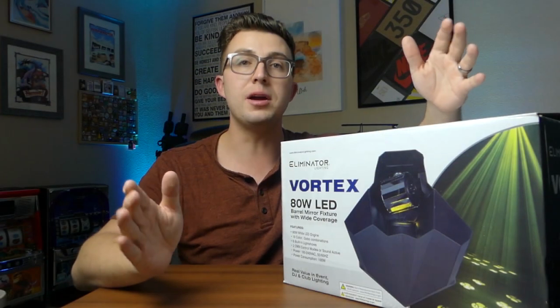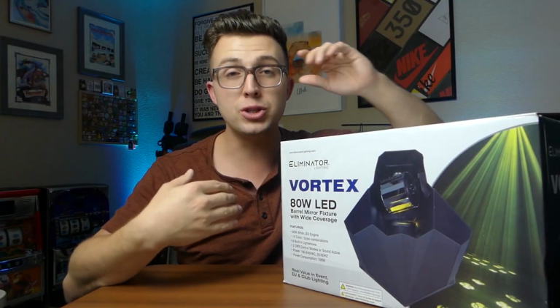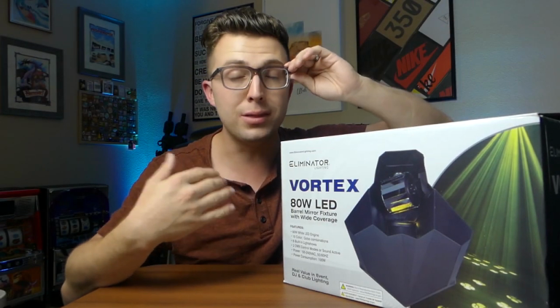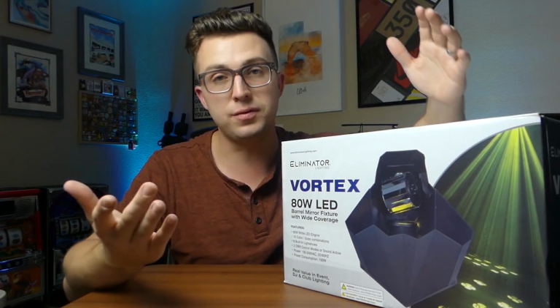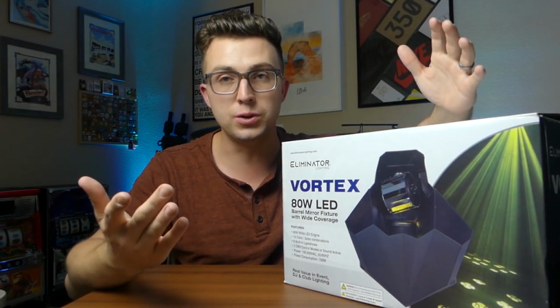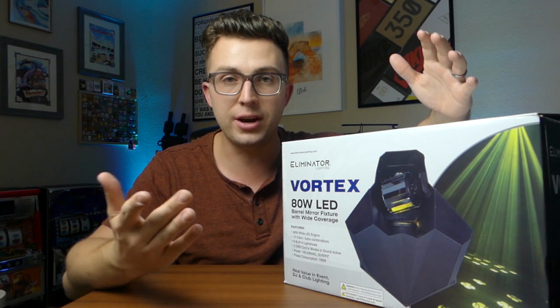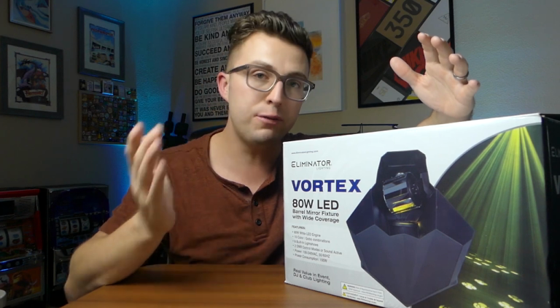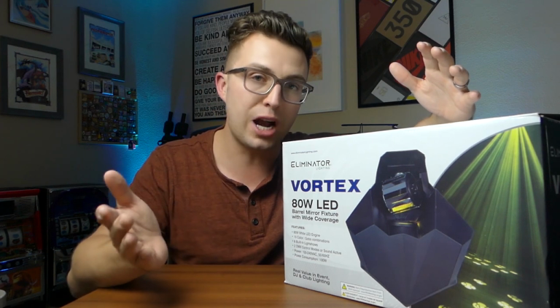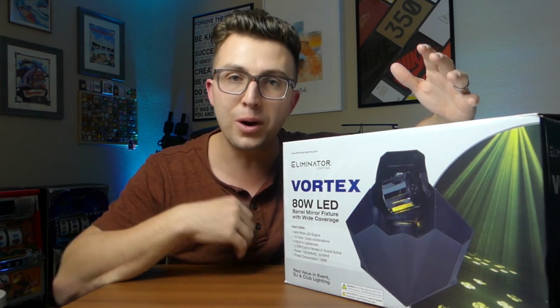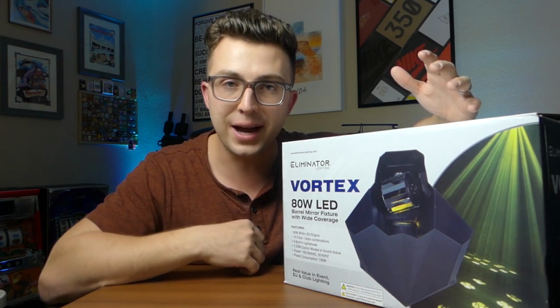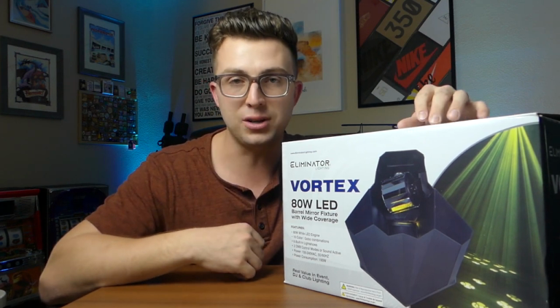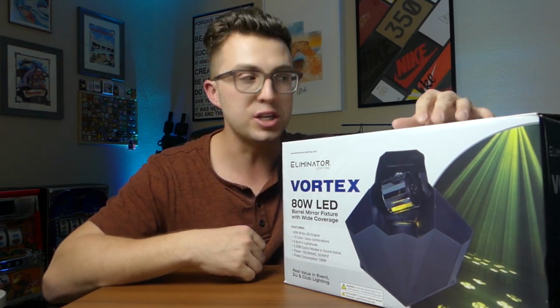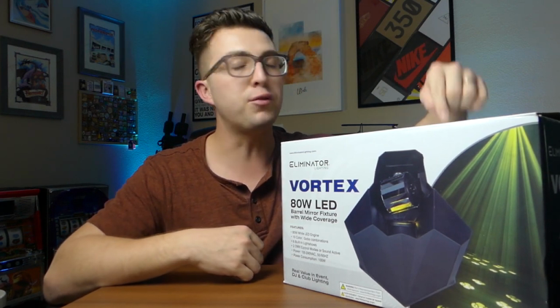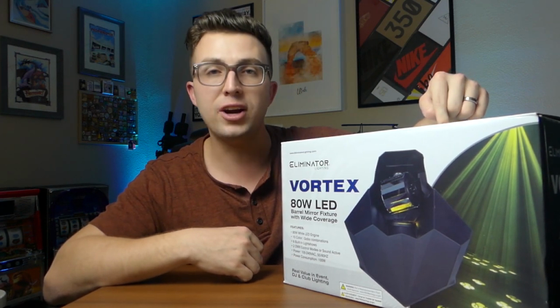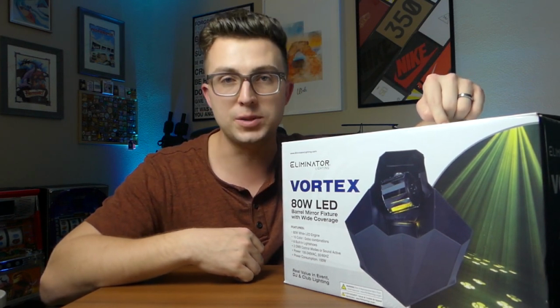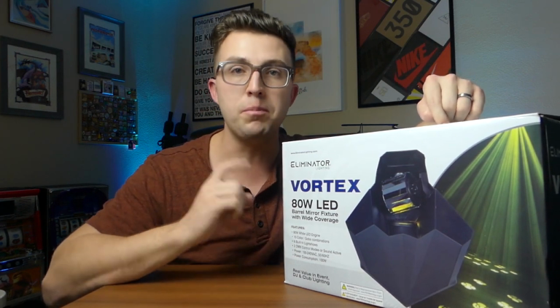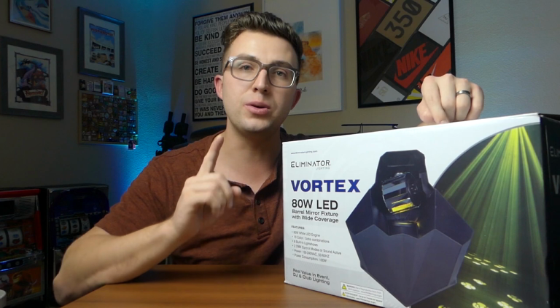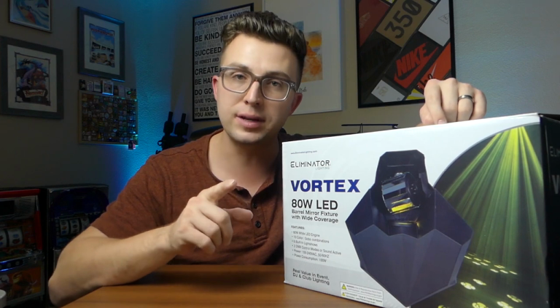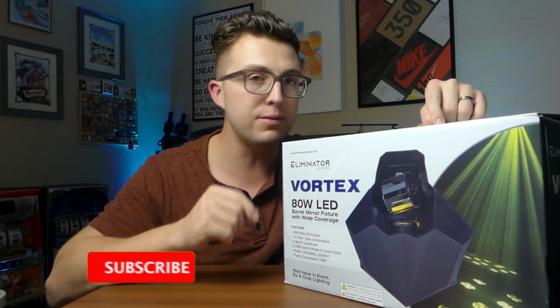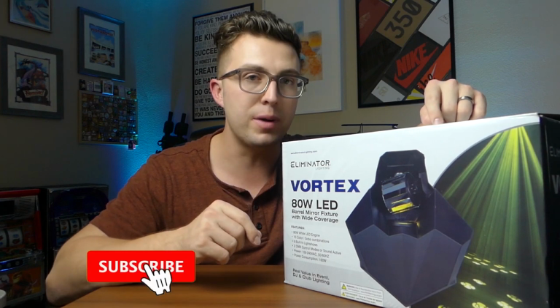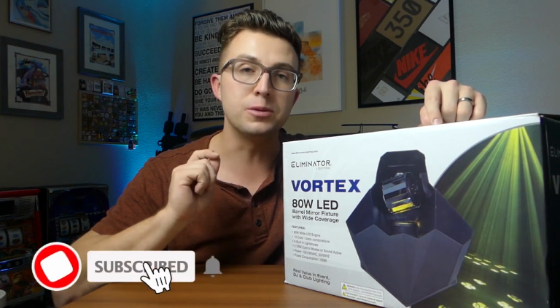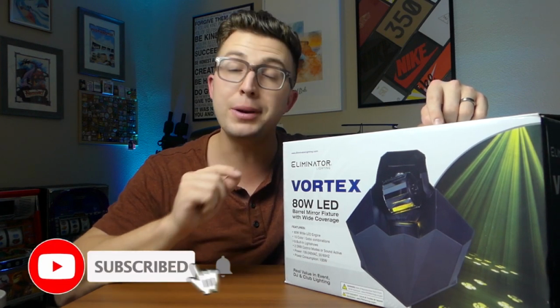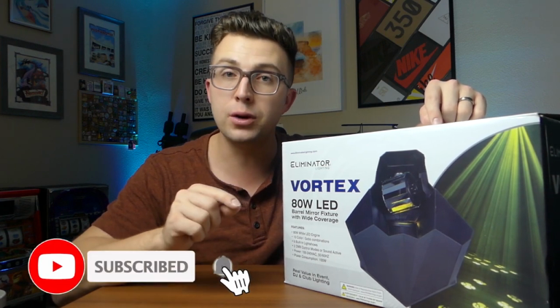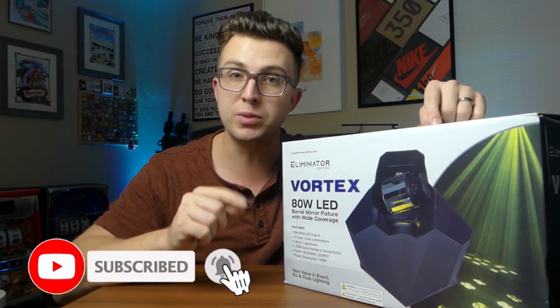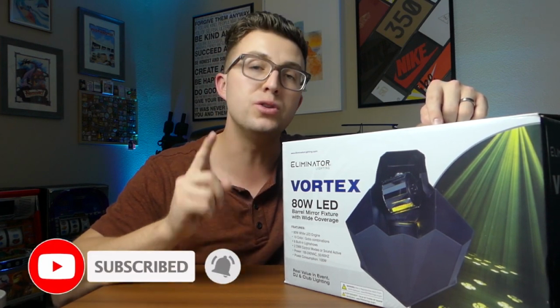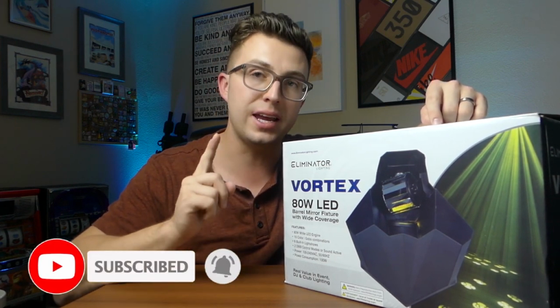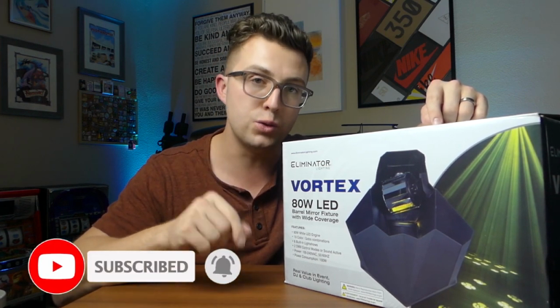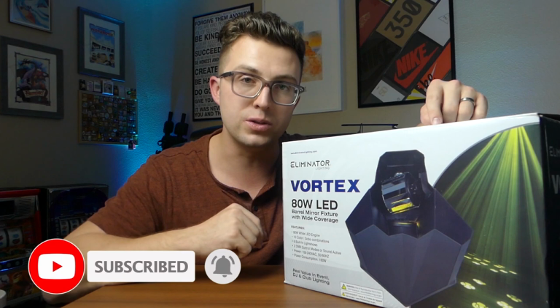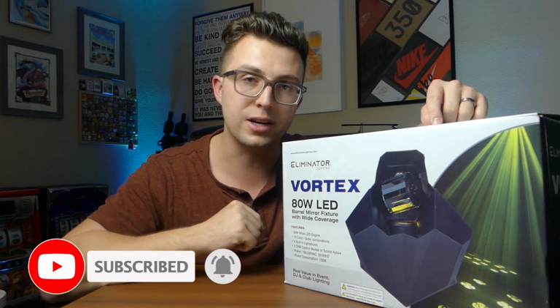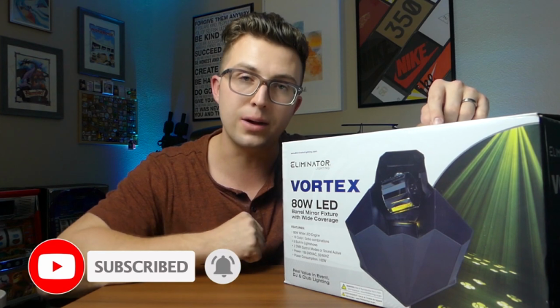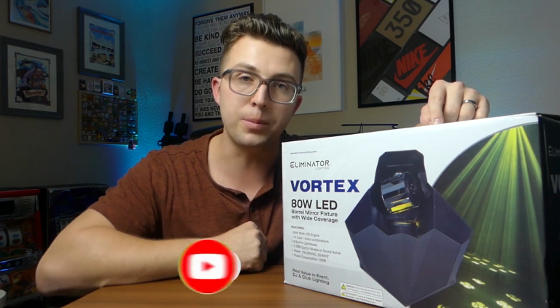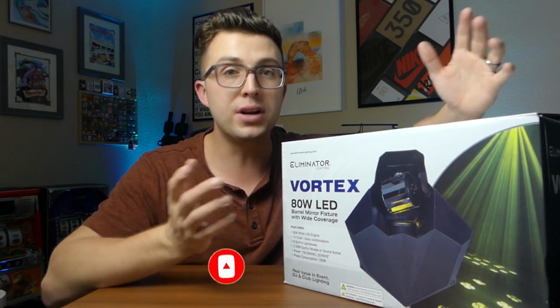If you're new here, my name is Jordan, this is the Phase Reviews YouTube channel. If you're a subscriber, welcome back. Before I crack open this box, make sure that you like the video, leave a comment, subscribe, and ring the notification bell so that you don't miss any future reviews I've got coming down the pipeline.